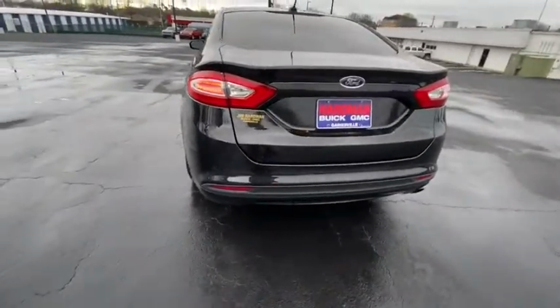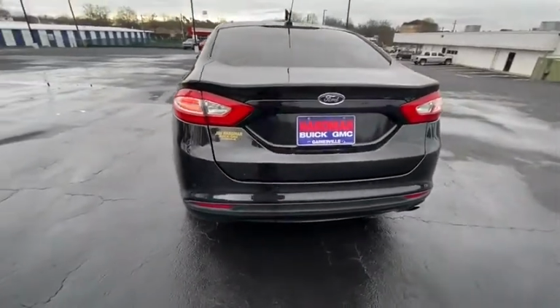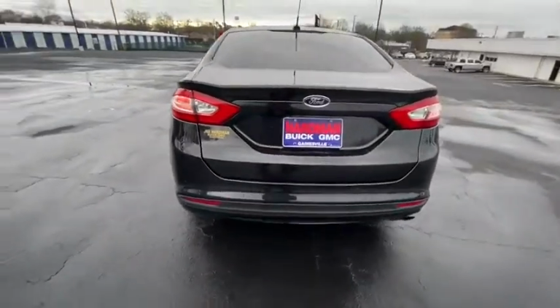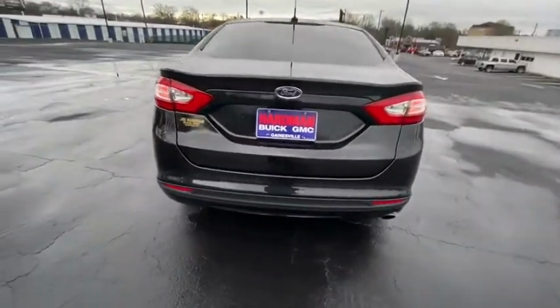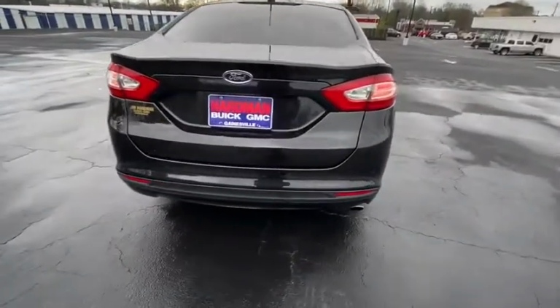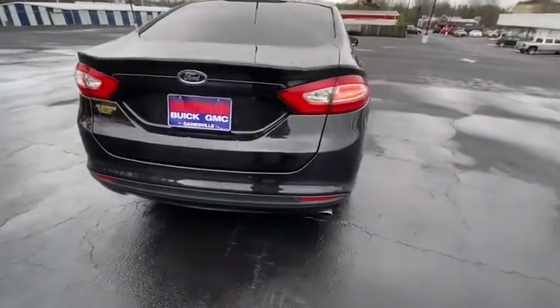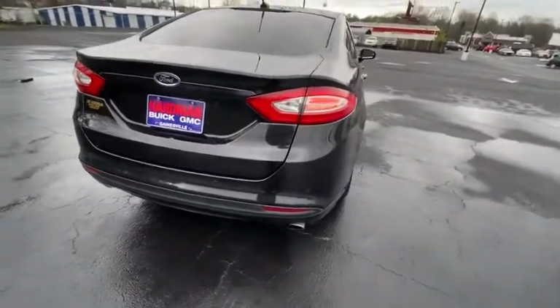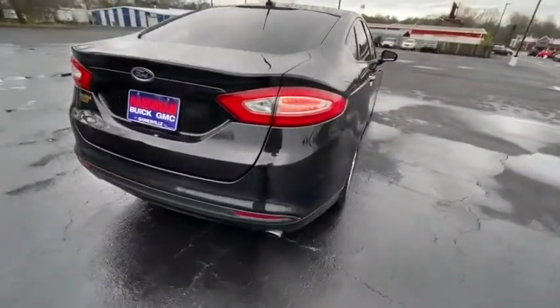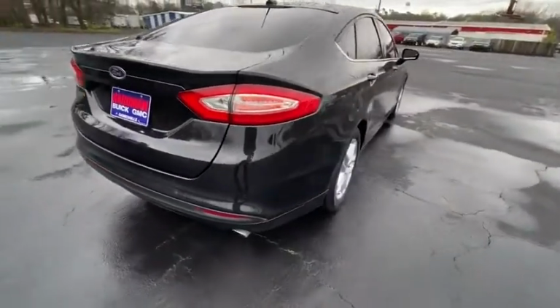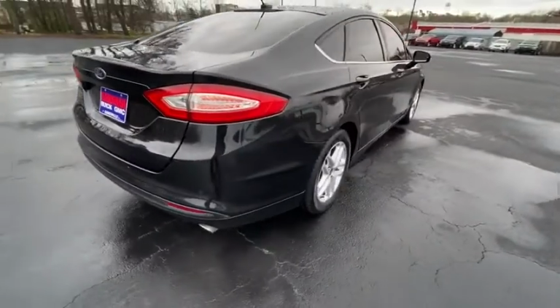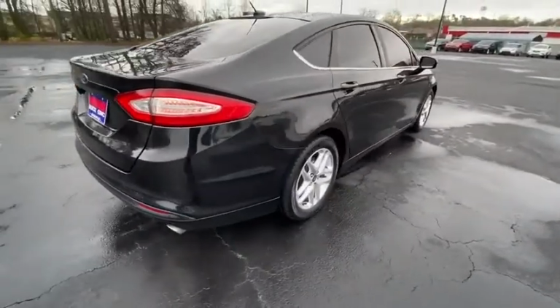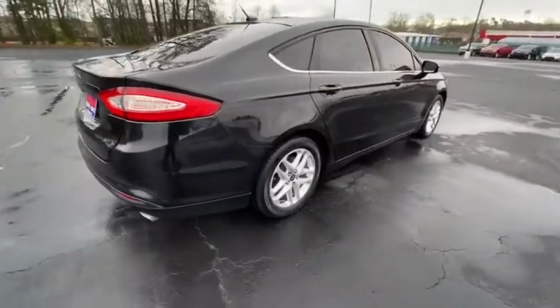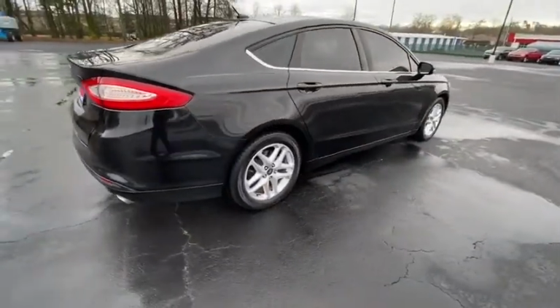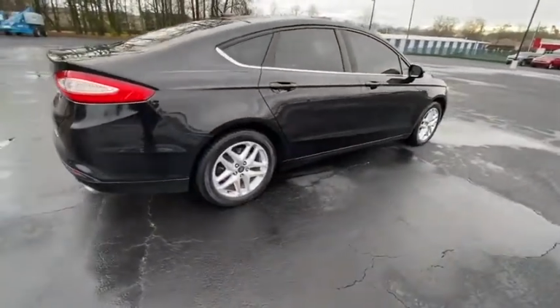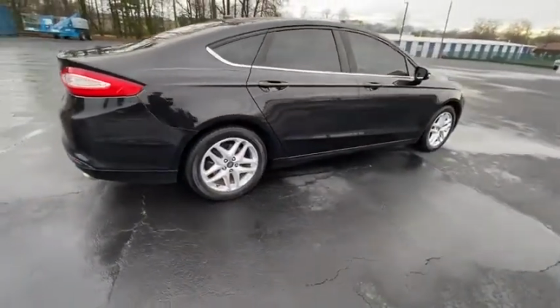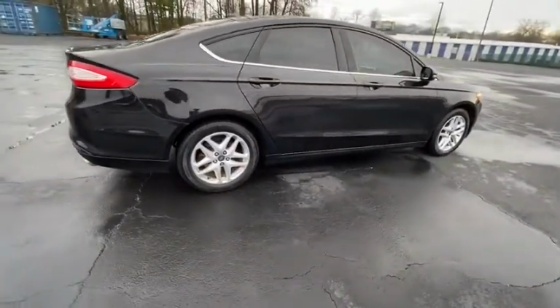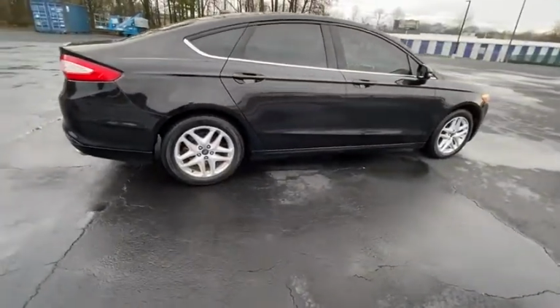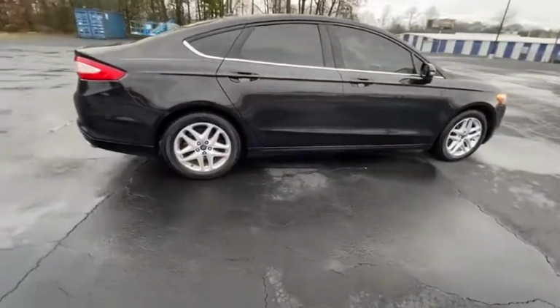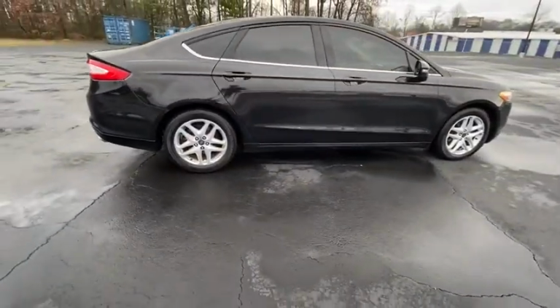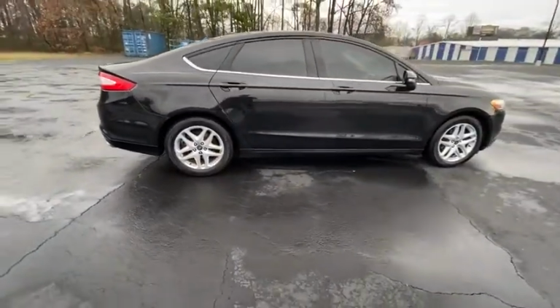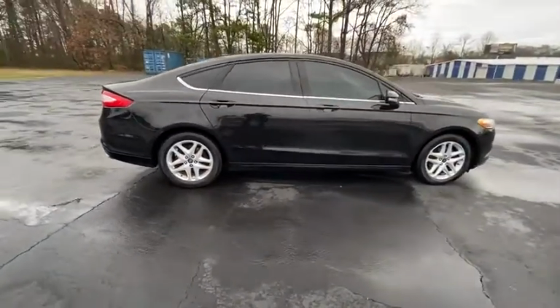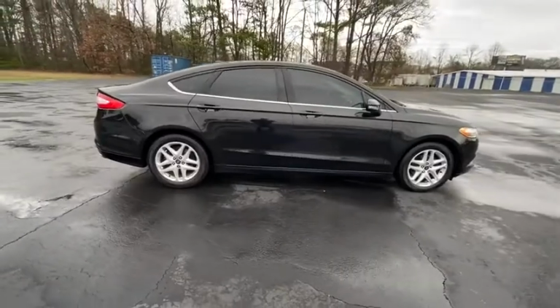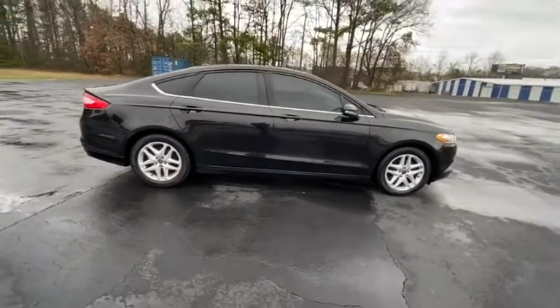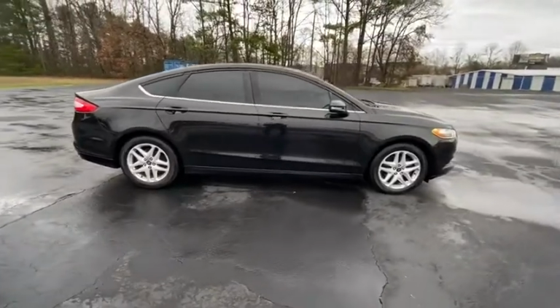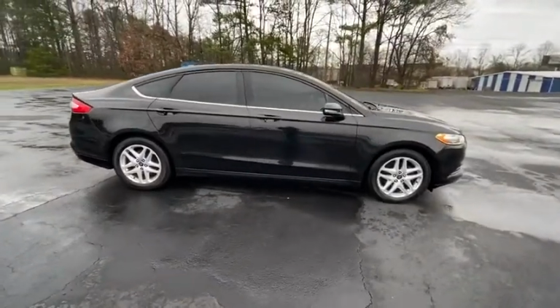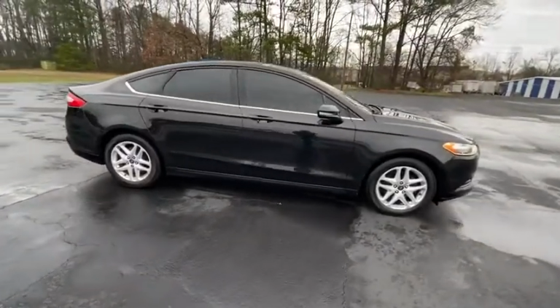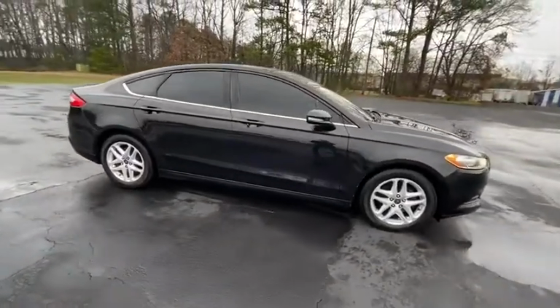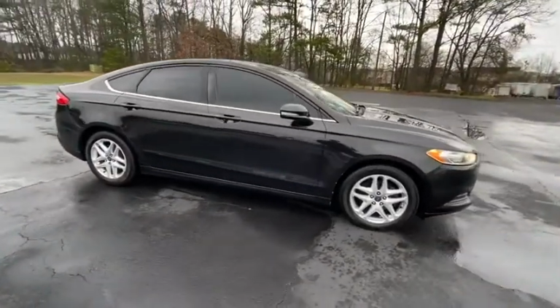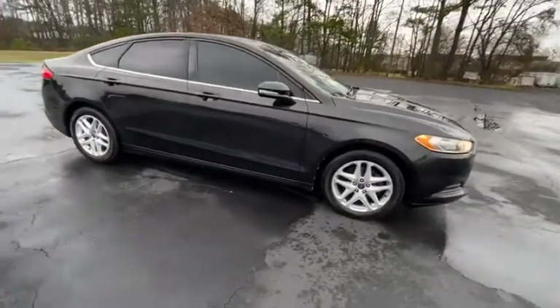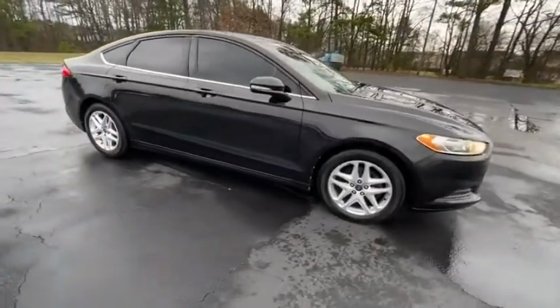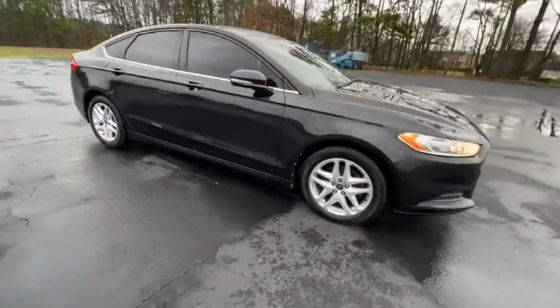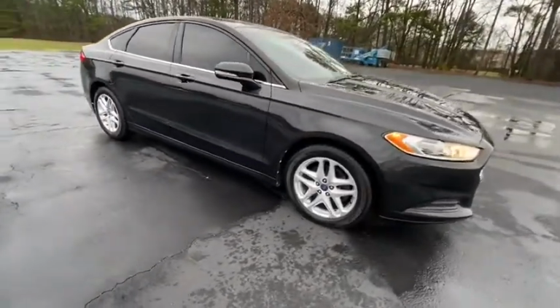Here are some of this vehicle's great options: anti-lock braking system, steering wheel audio controls, keyless entry, traction control, stability control, Bluetooth, power steering, adjustable steering wheel, floor mats, cruise control.